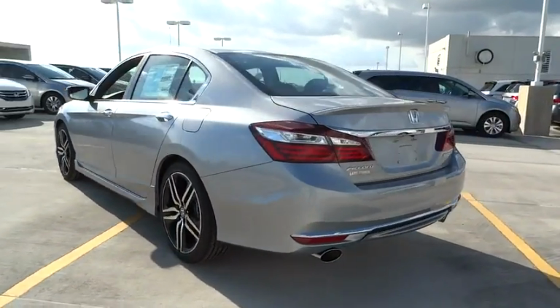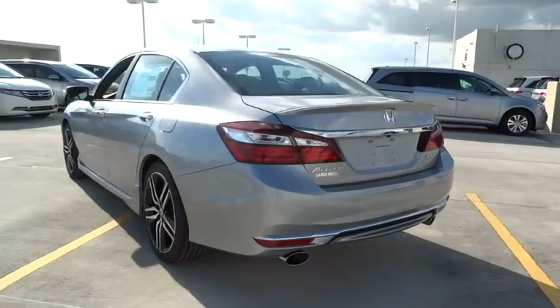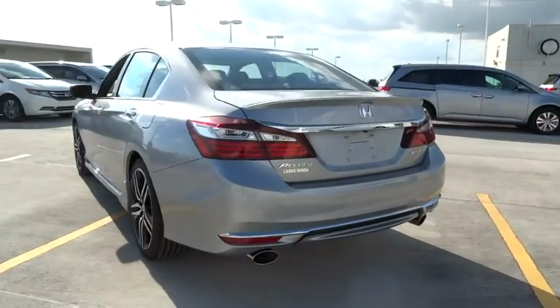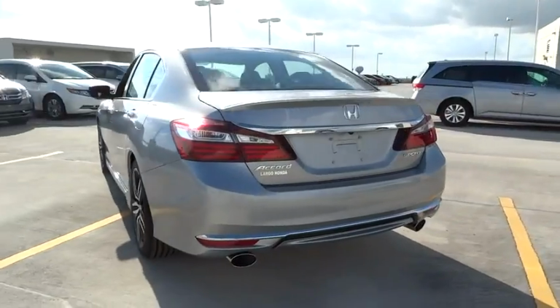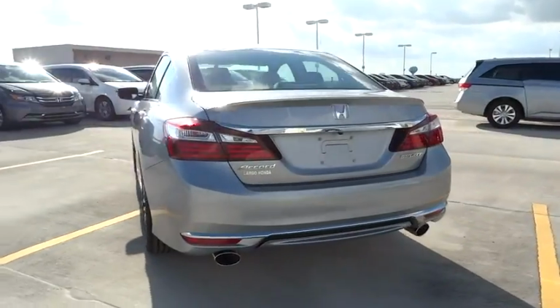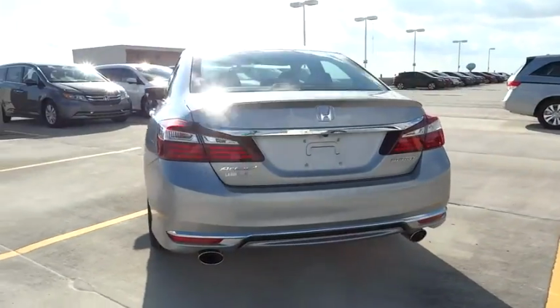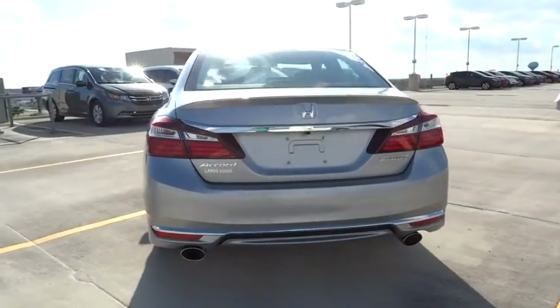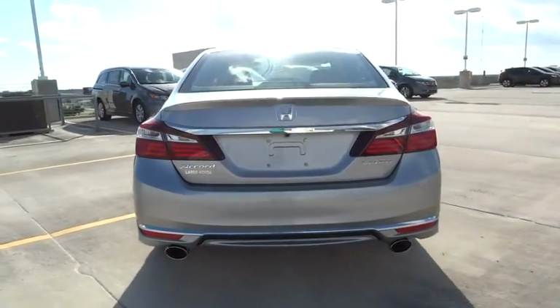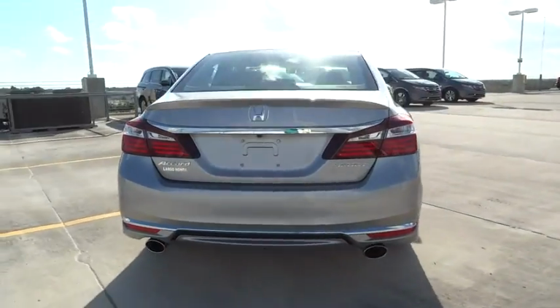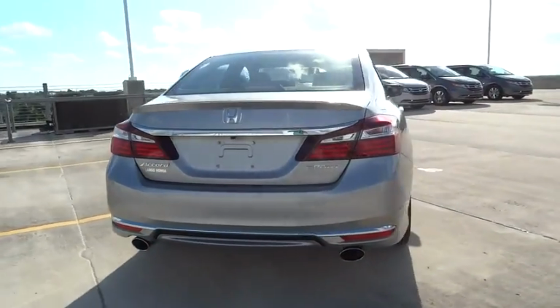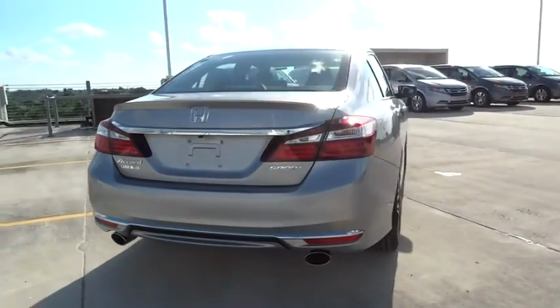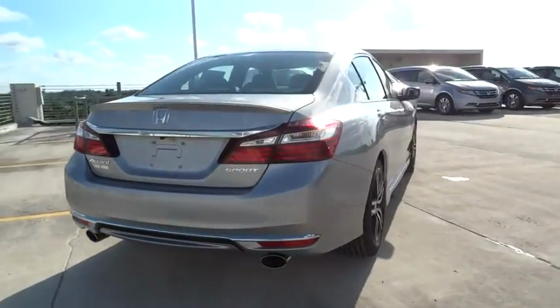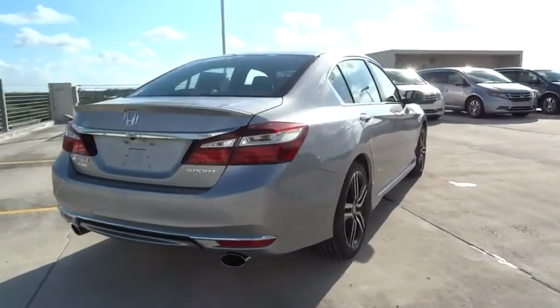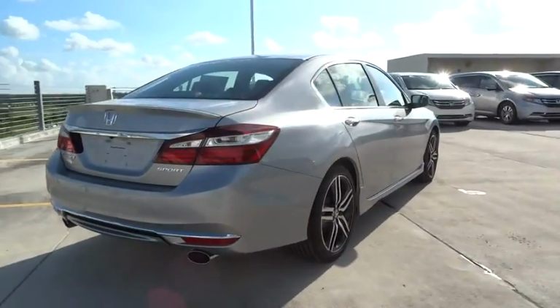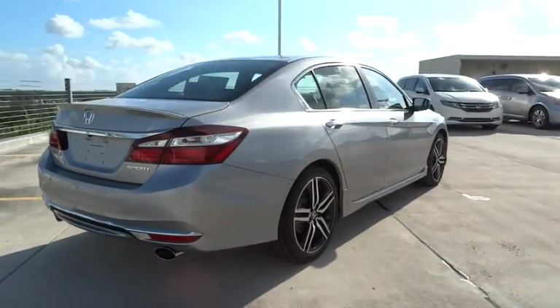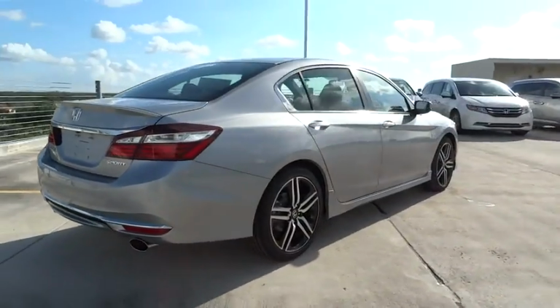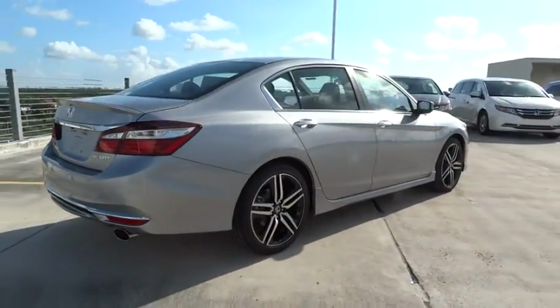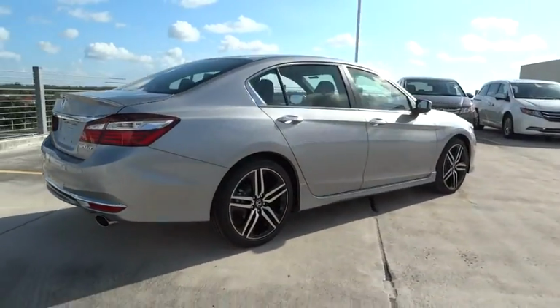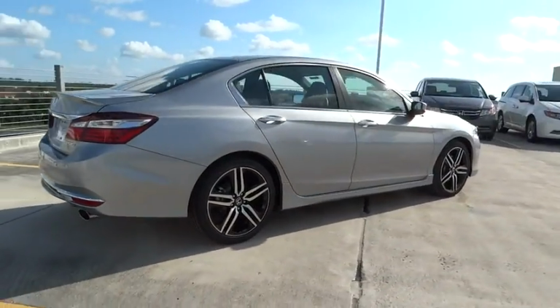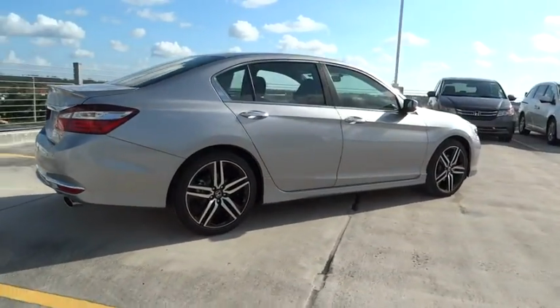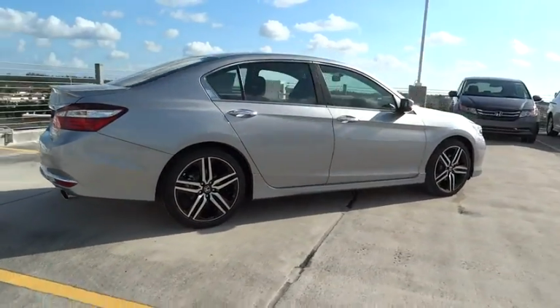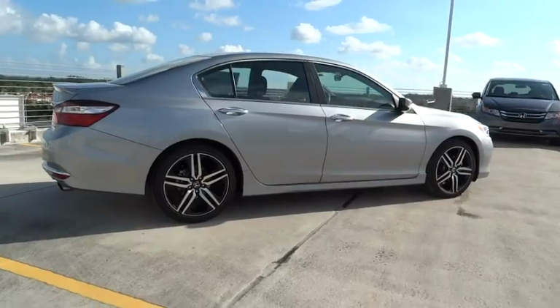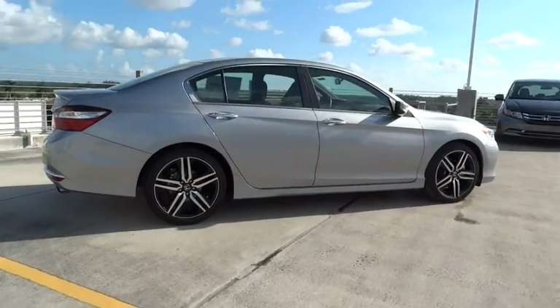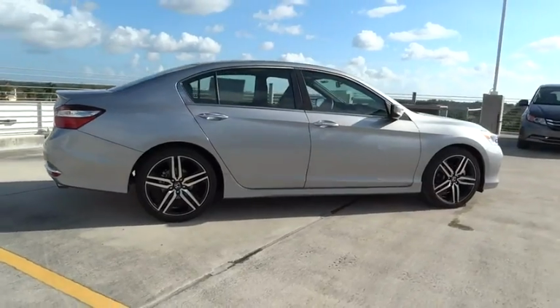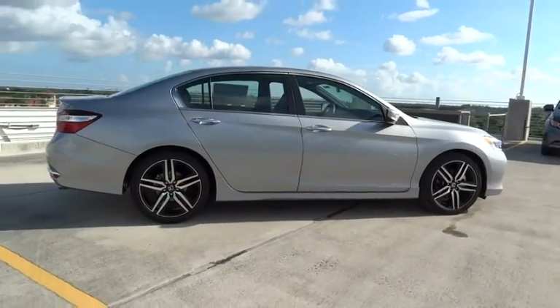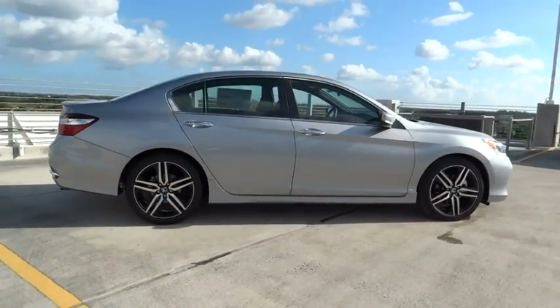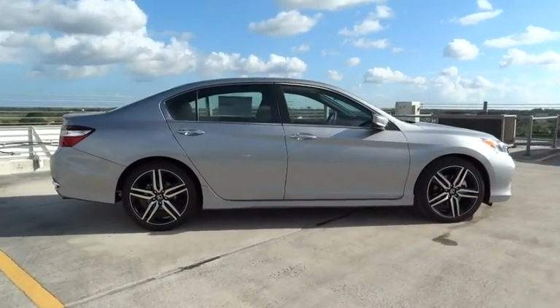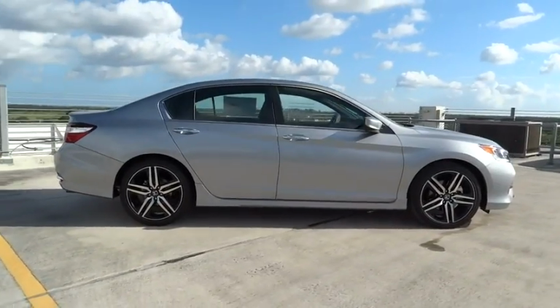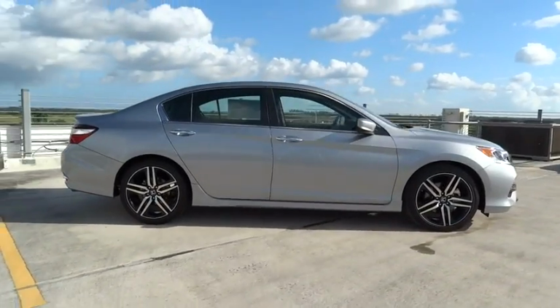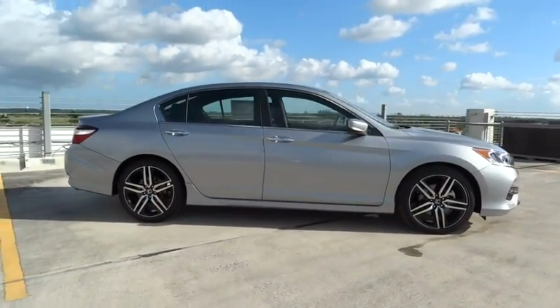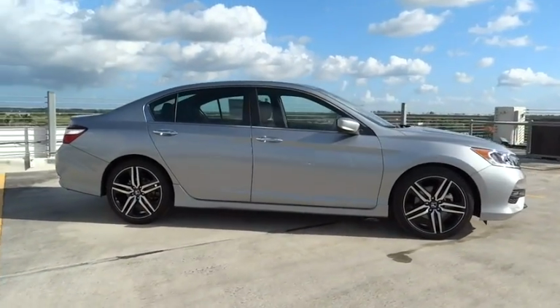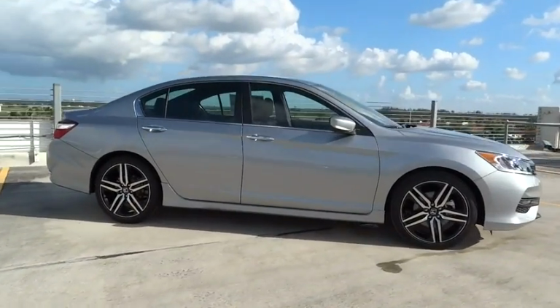Here are some of this vehicle's great options: four-piece floor mat set. Thrive away with a great deal on this vehicle. Call or stop in today.